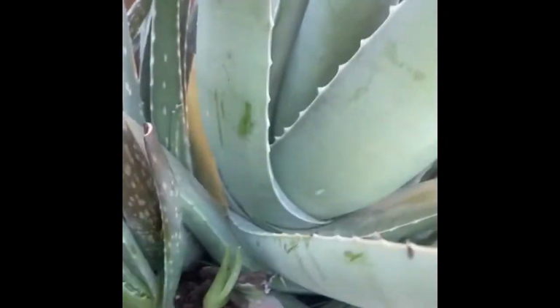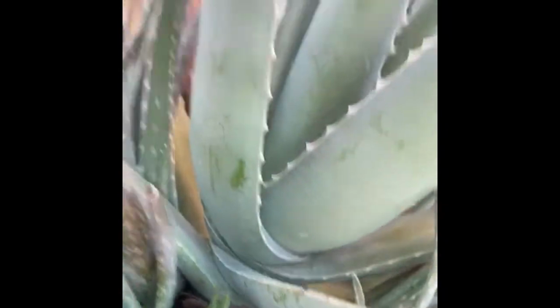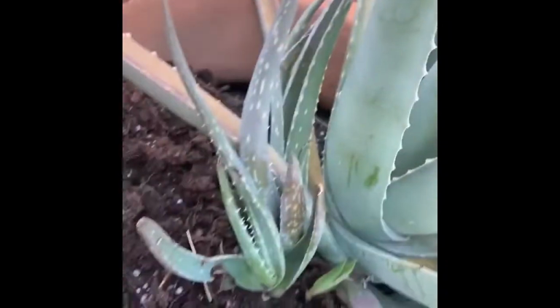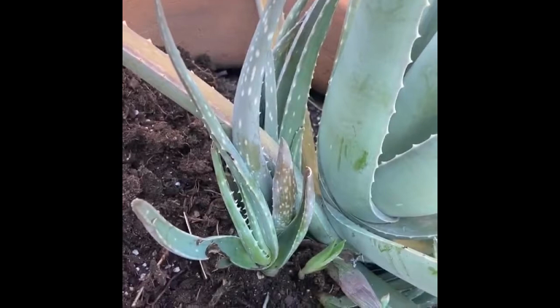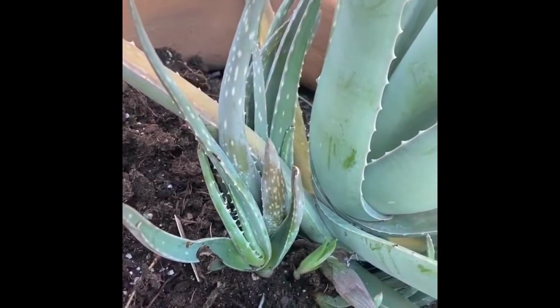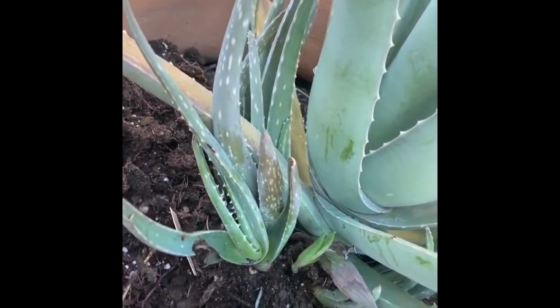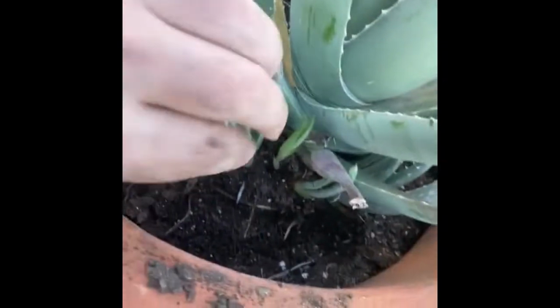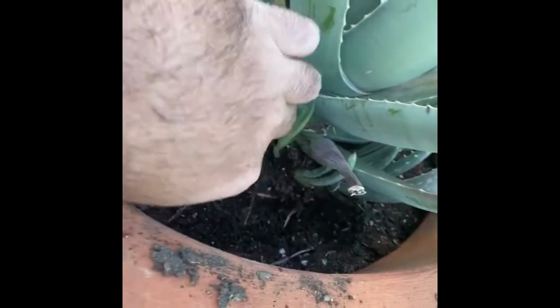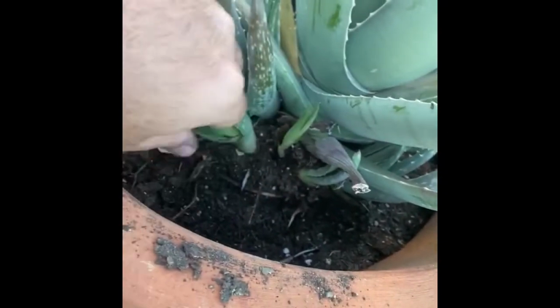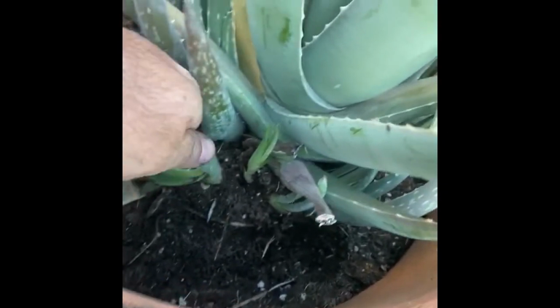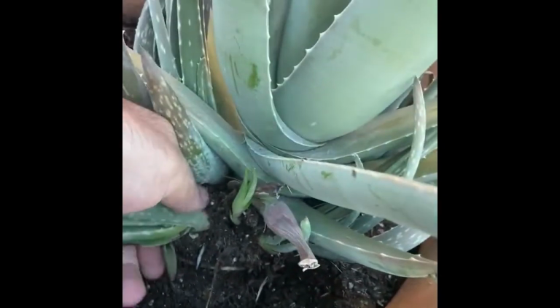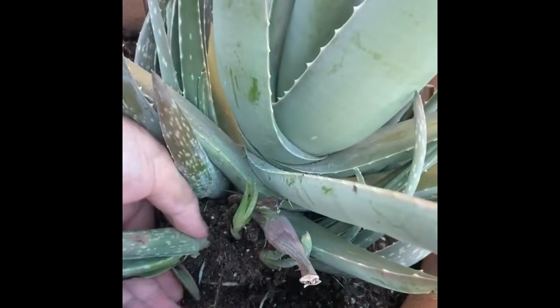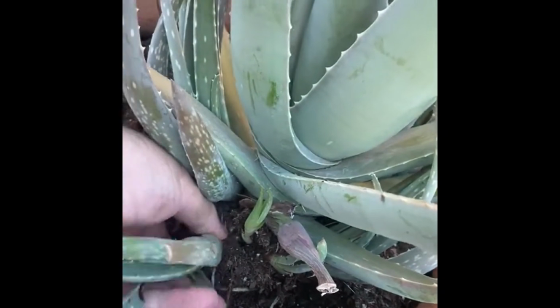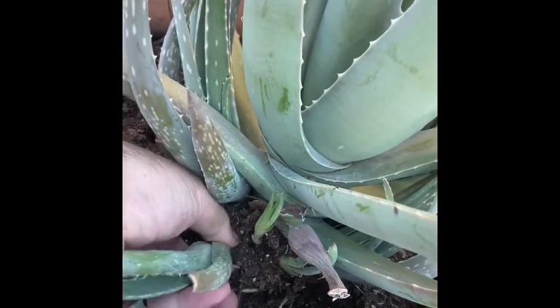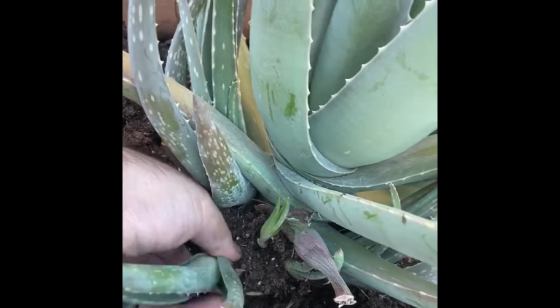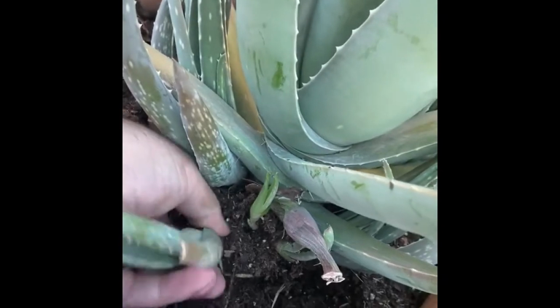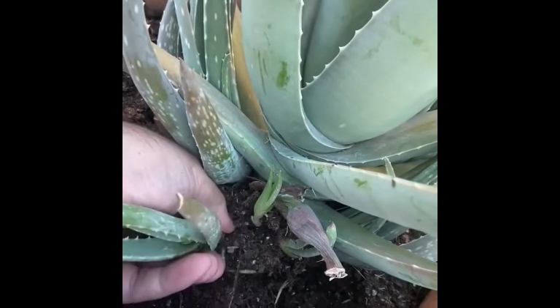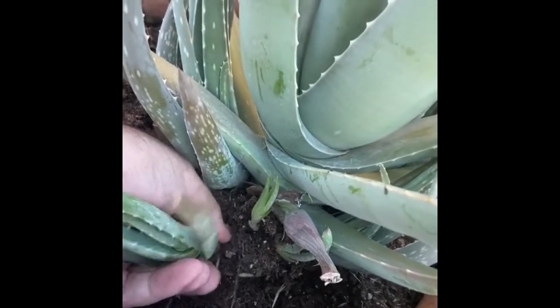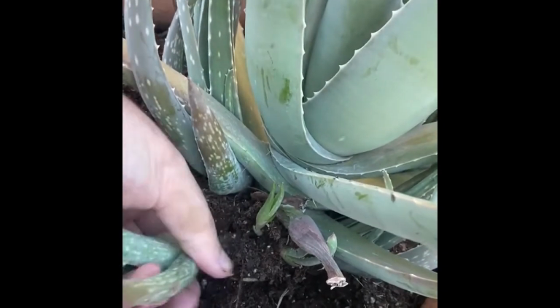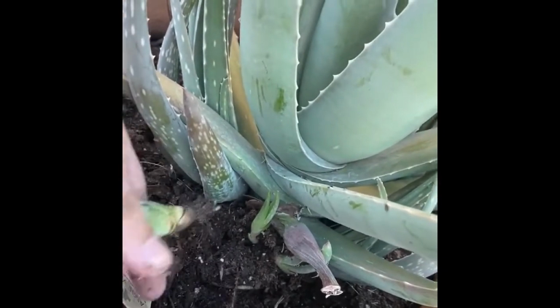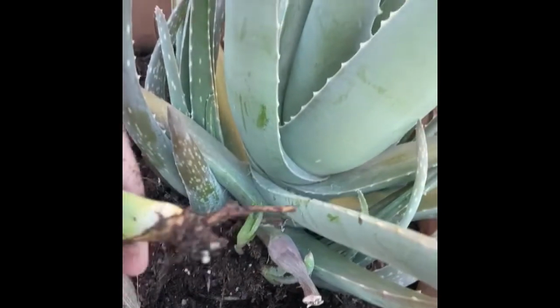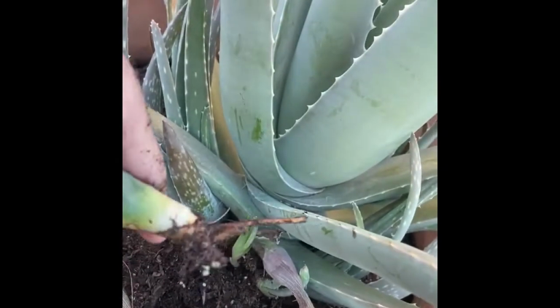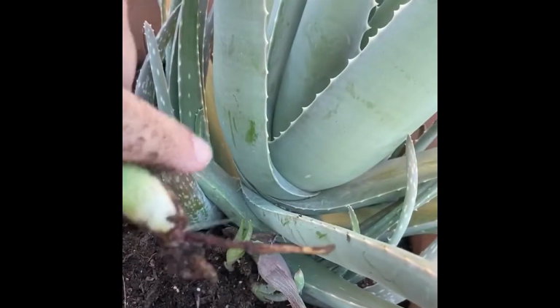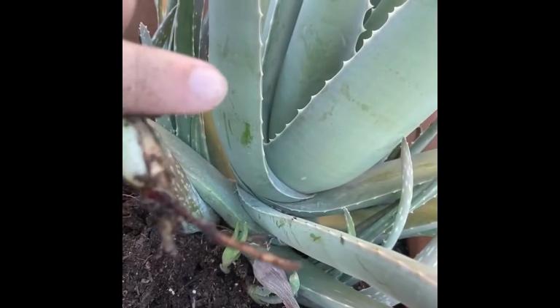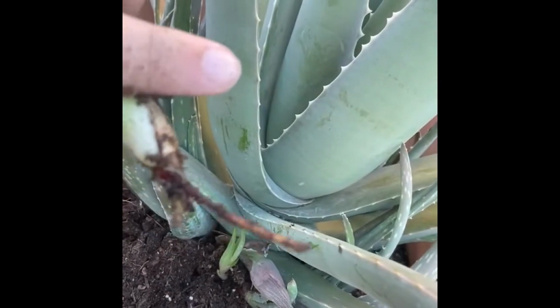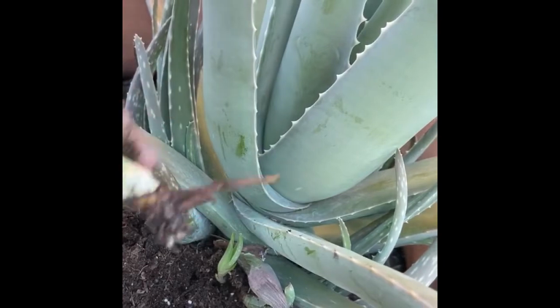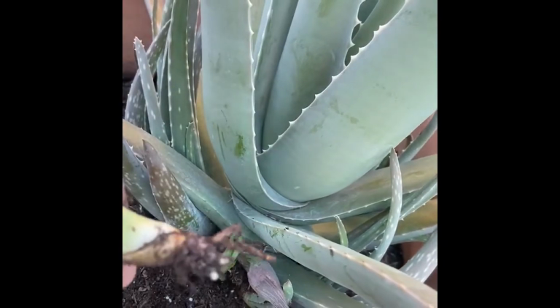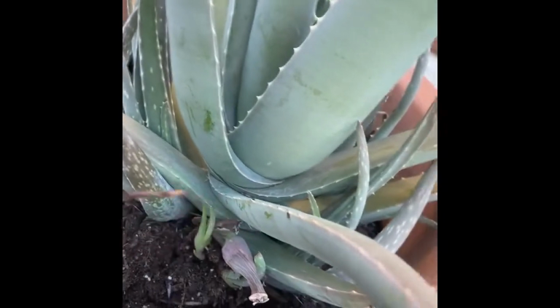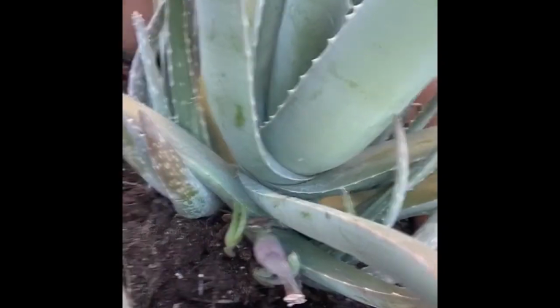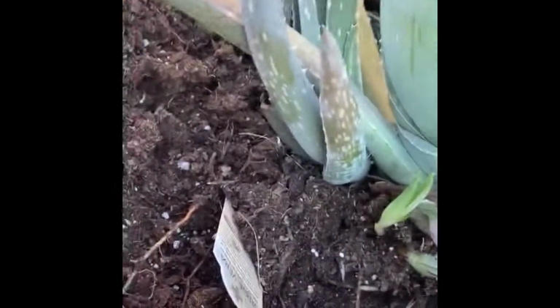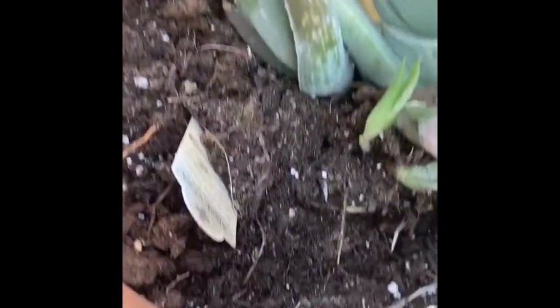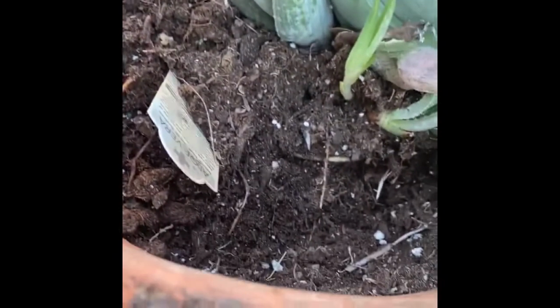Bear with me, I'm new at shooting videos. You want to get all the way down to the bottom there and gently pull it out. There's a little bit of a root there, but enough to where the plant should survive.